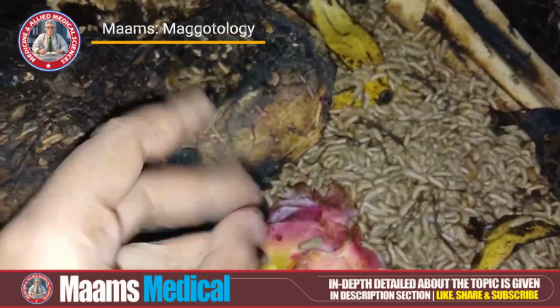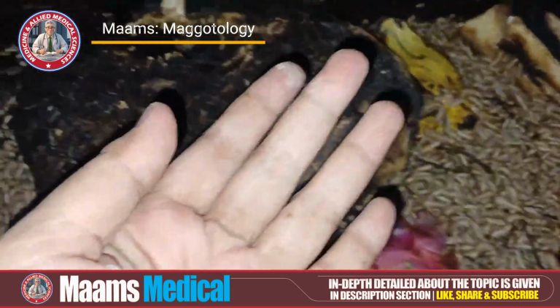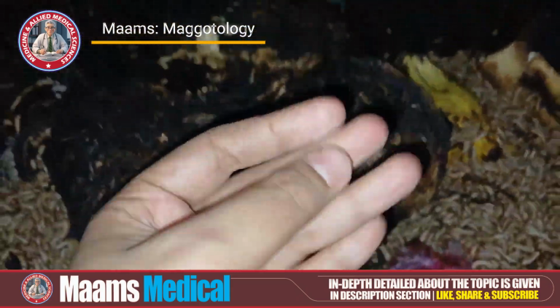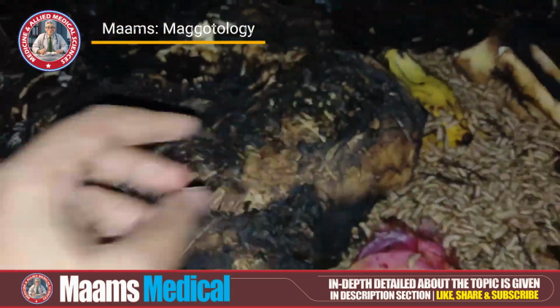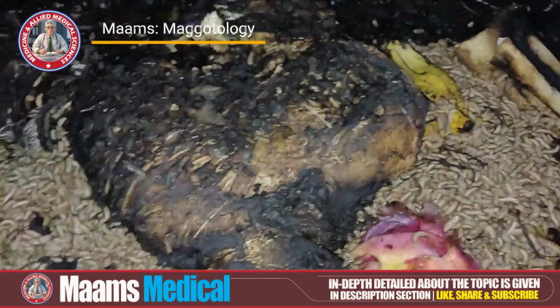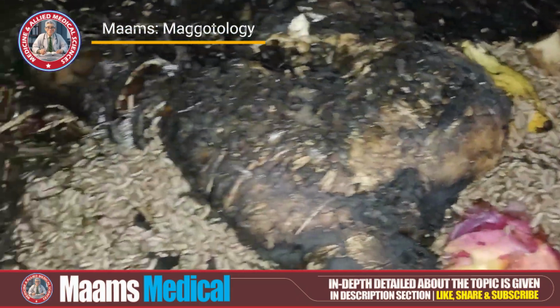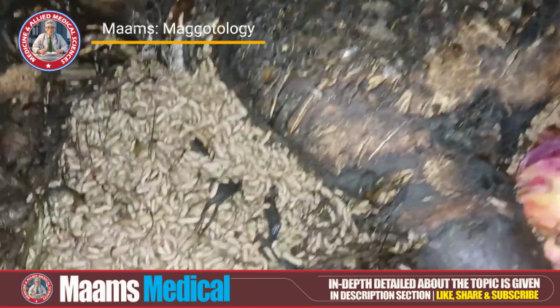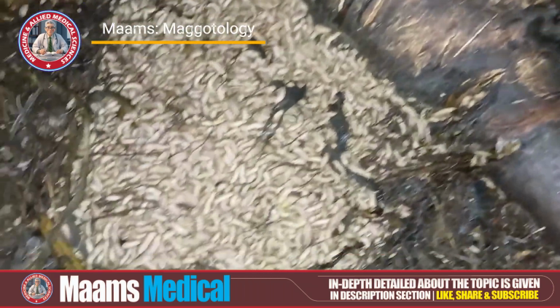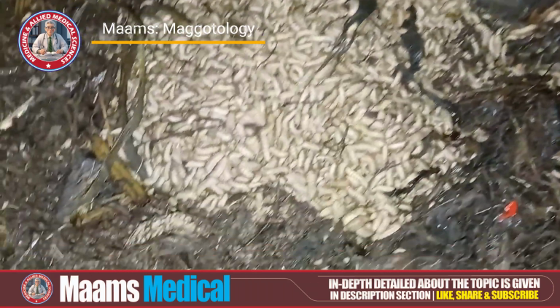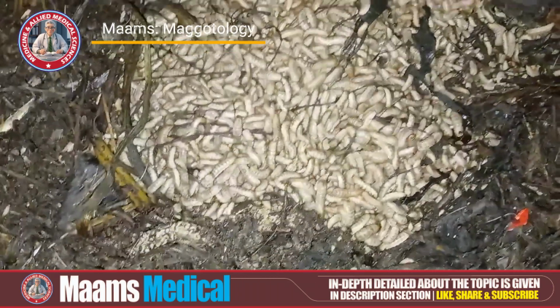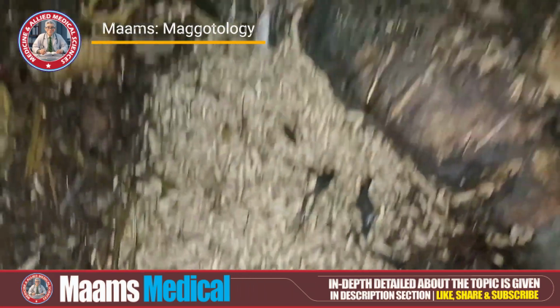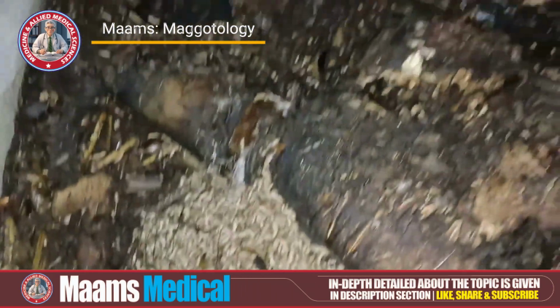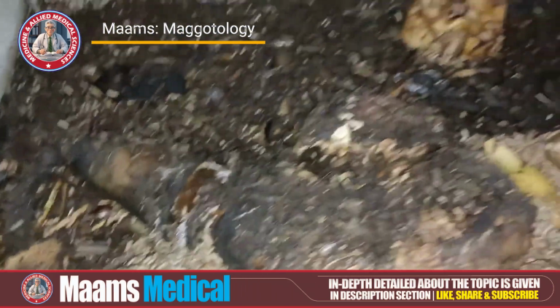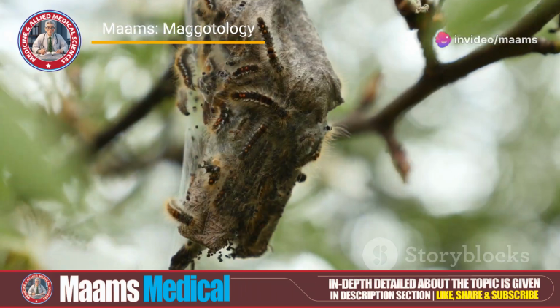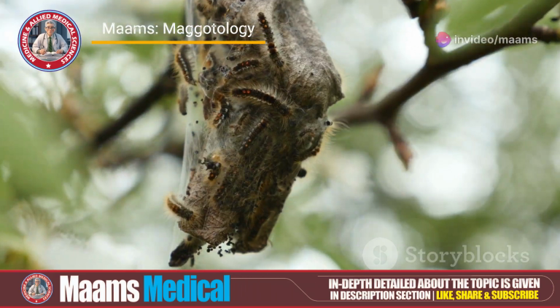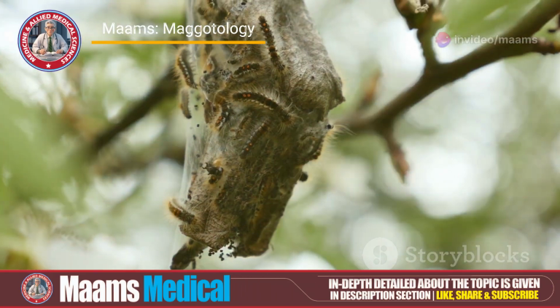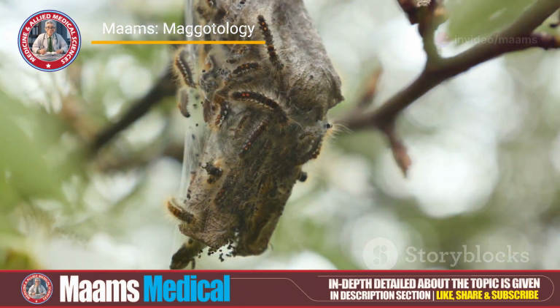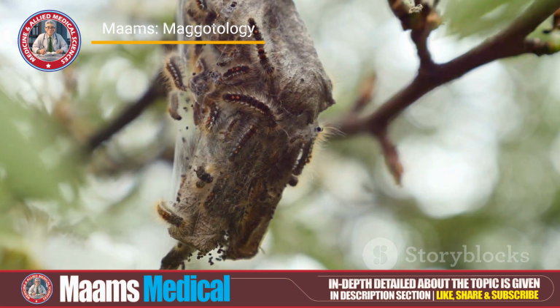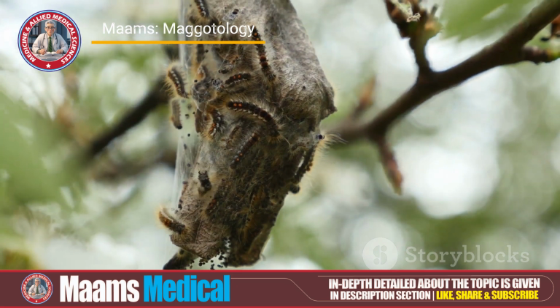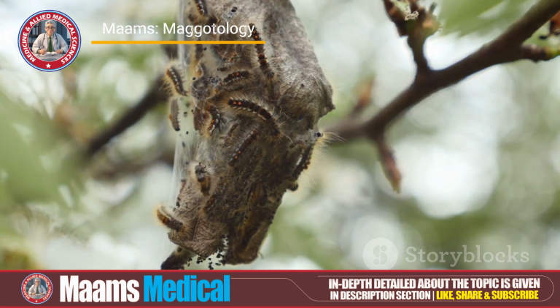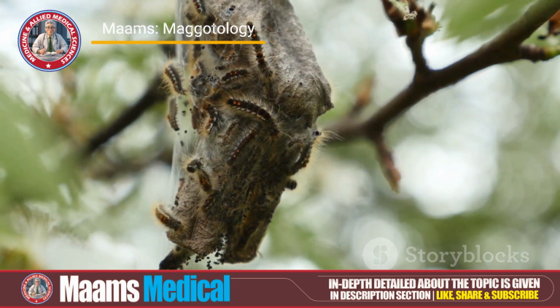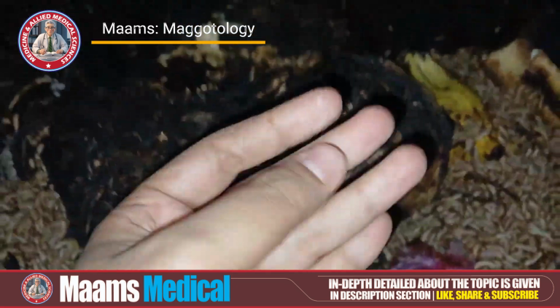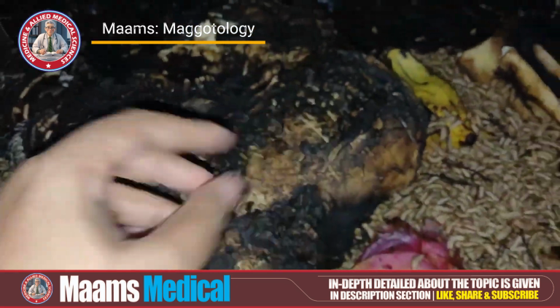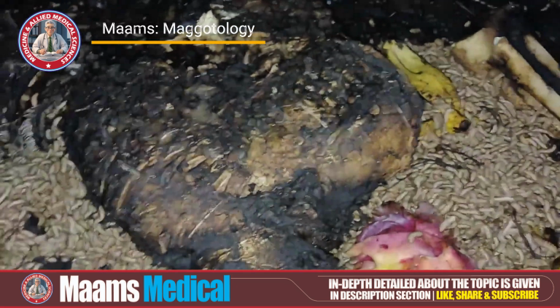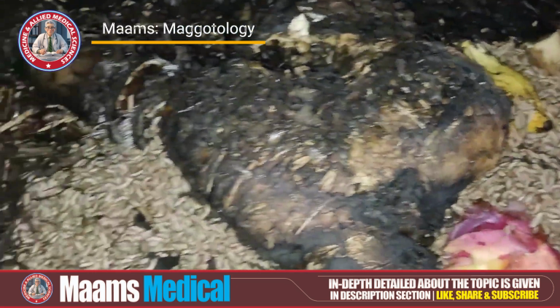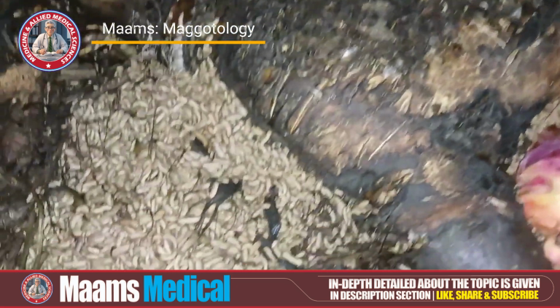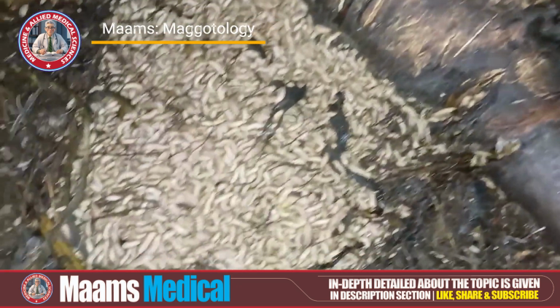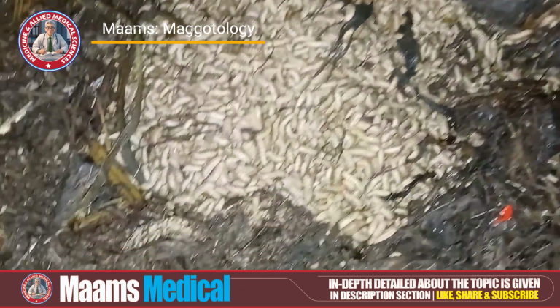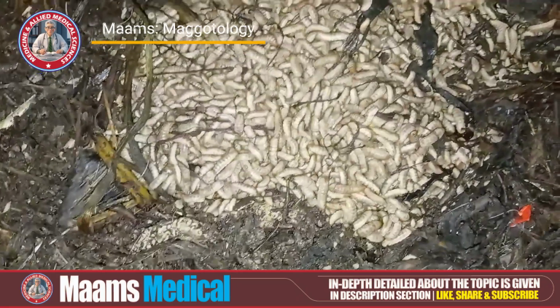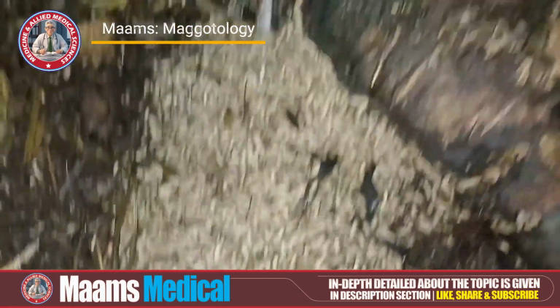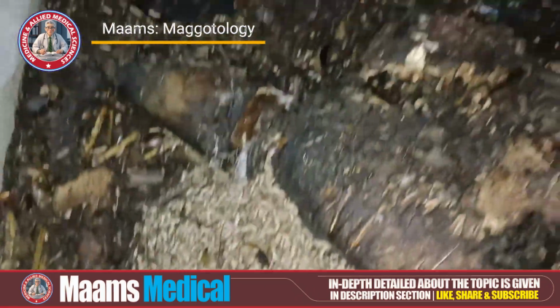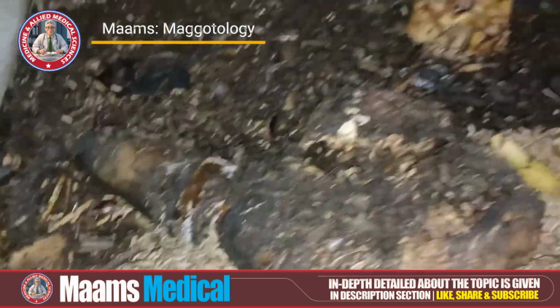Next, hatching. Within a day or two, depending on temperature and humidity, these eggs hatch into tiny white larvae, known as maggots. They're about one to two millimetres long when they first emerge.